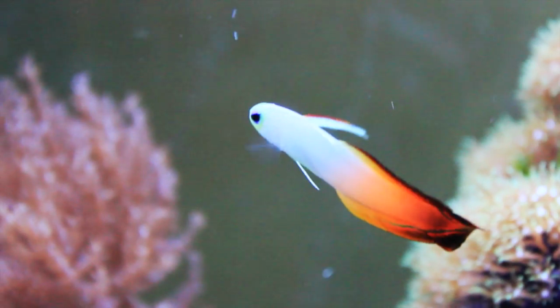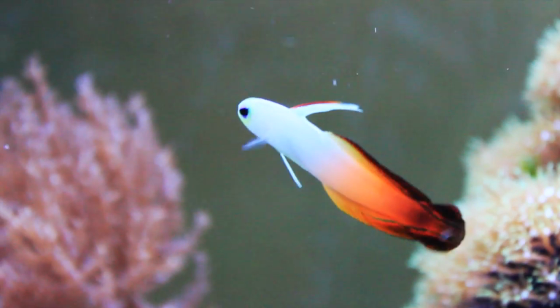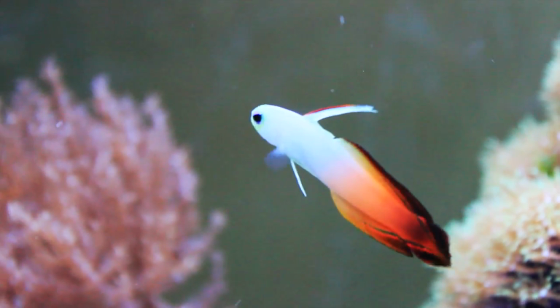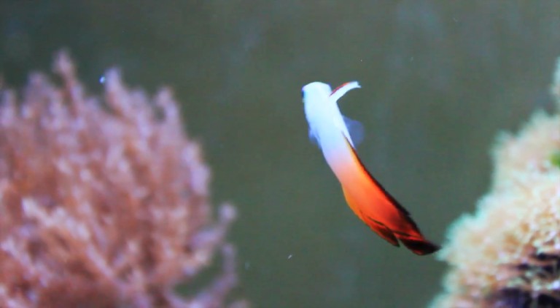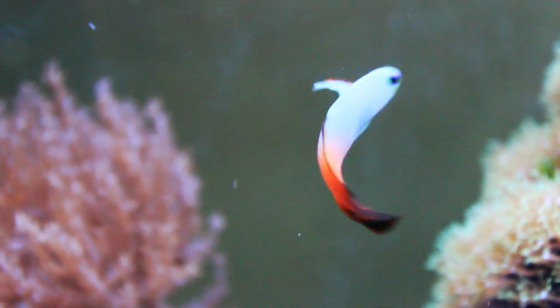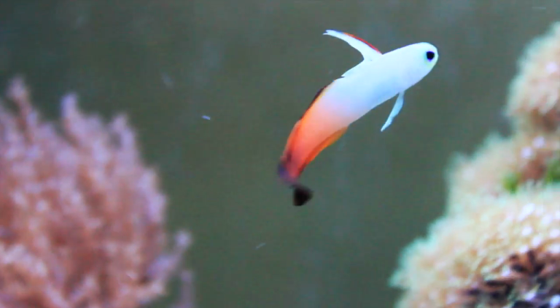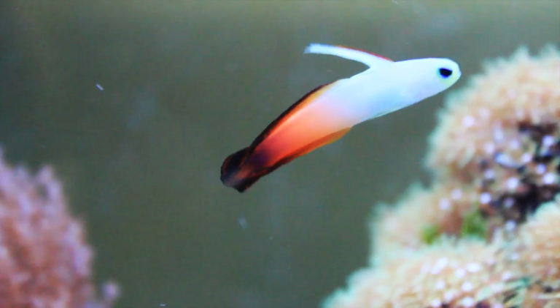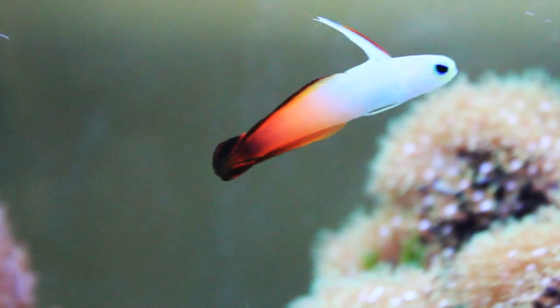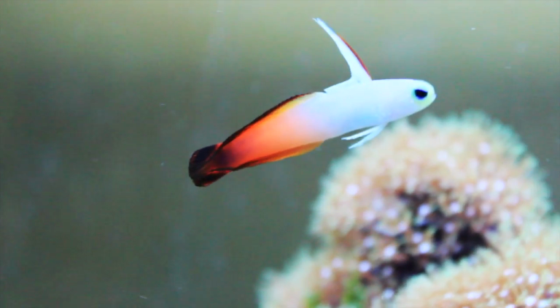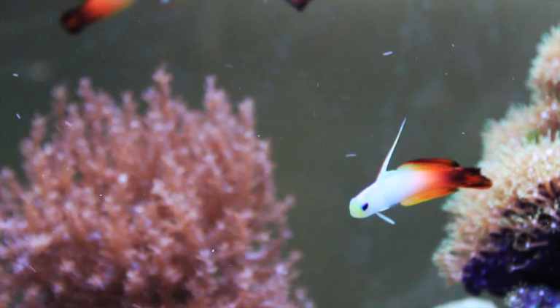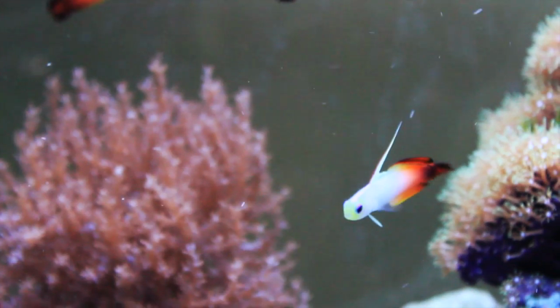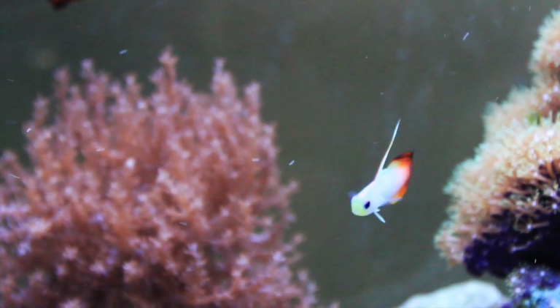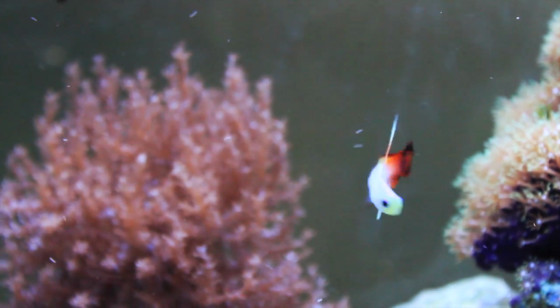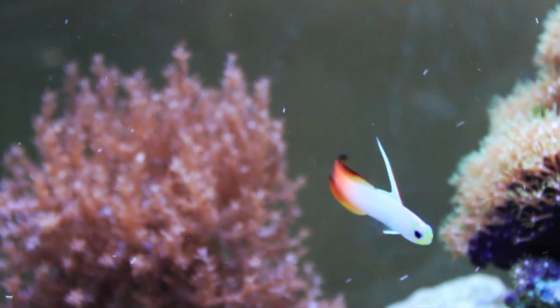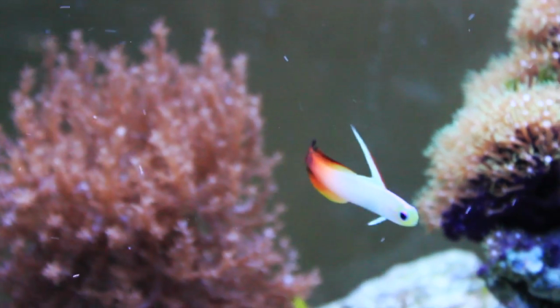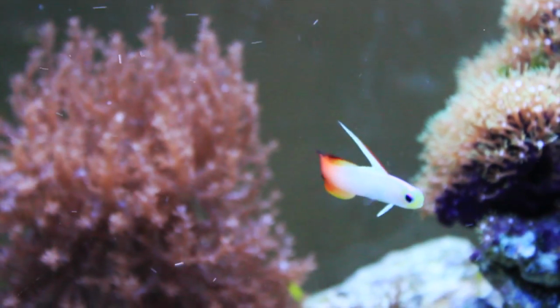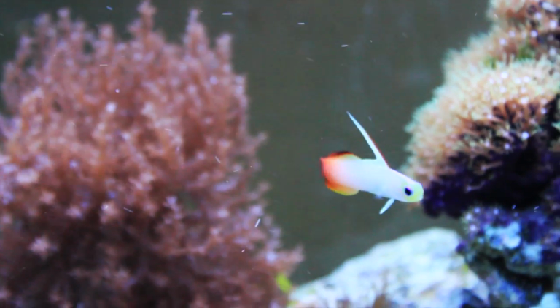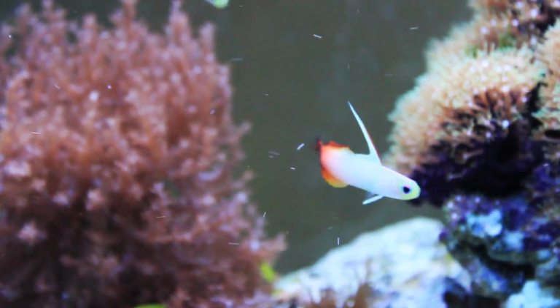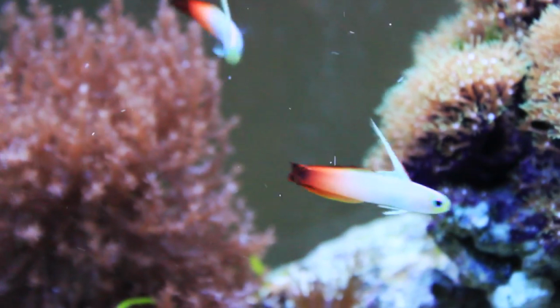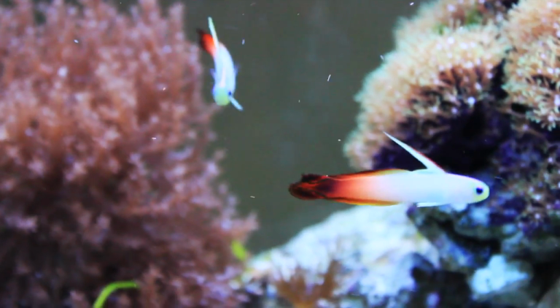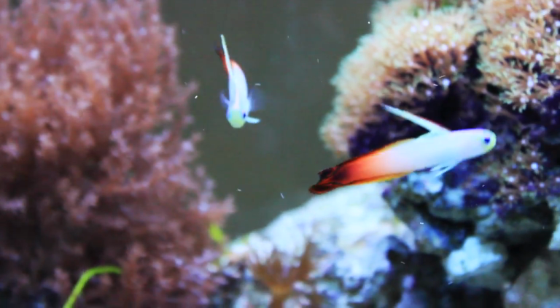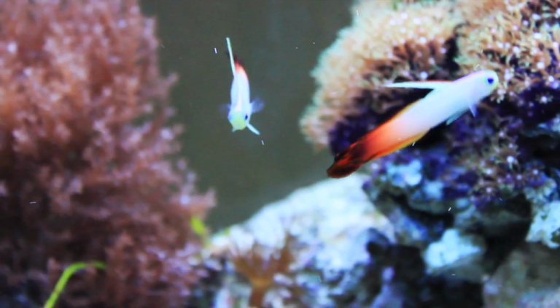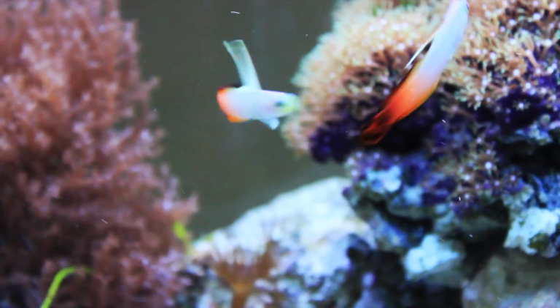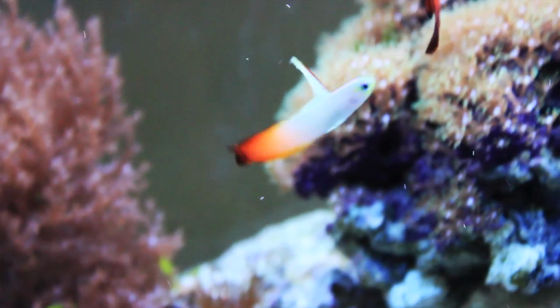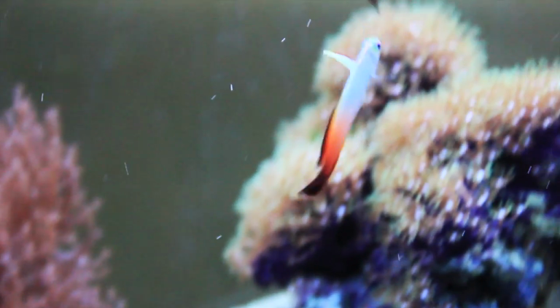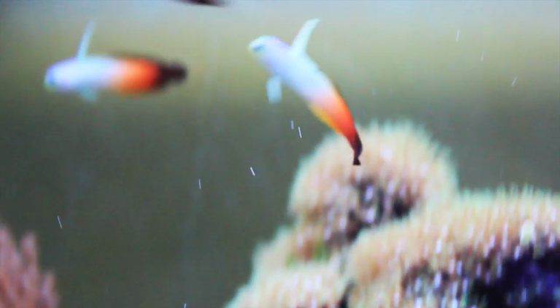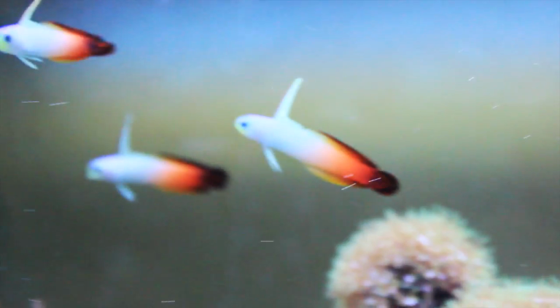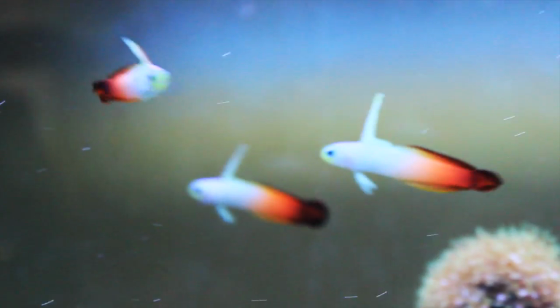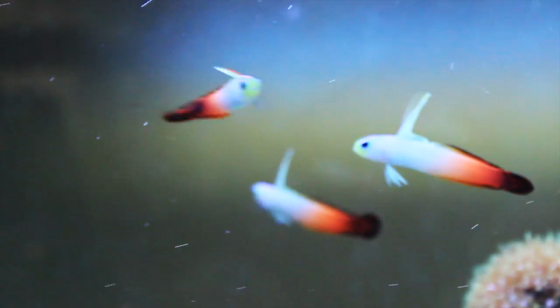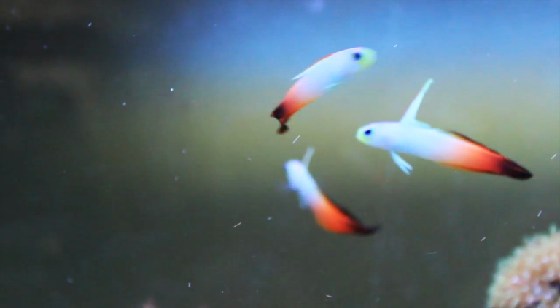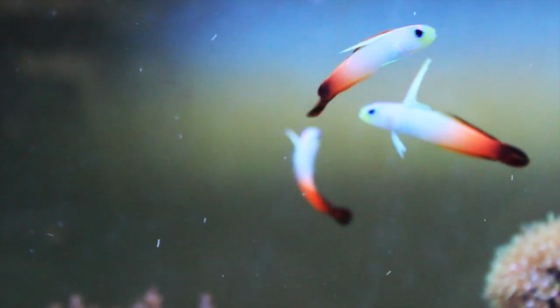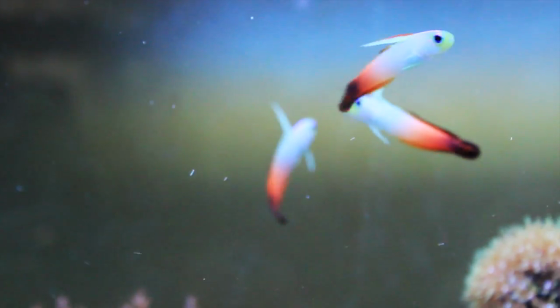These guys are usually really good-natured and an easy care level. They're great for a reef, and they would even be alright in a smaller reef system. Fire fish are peaceful towards other types of fish, but they will create a dominance hierarchy within their school or group.